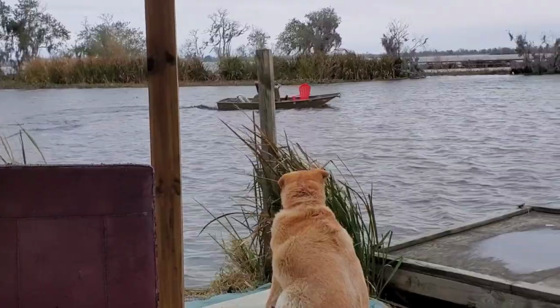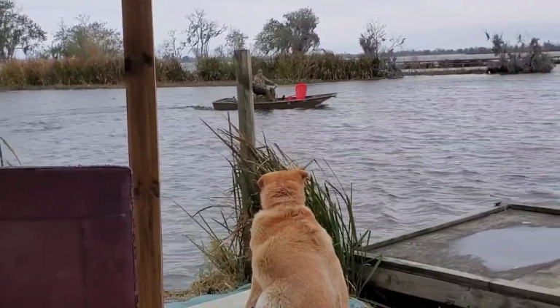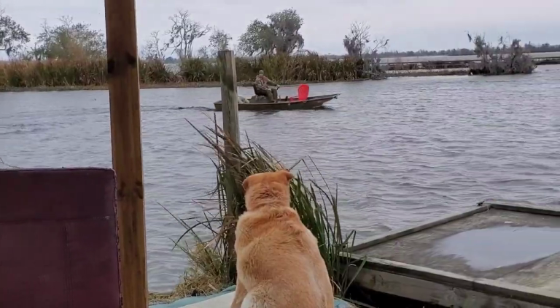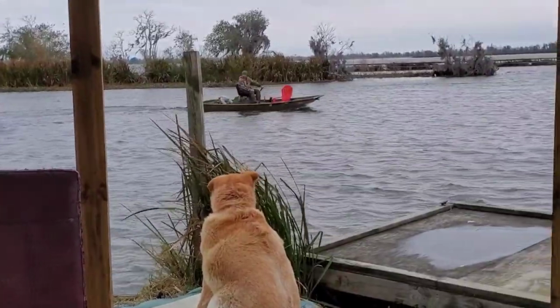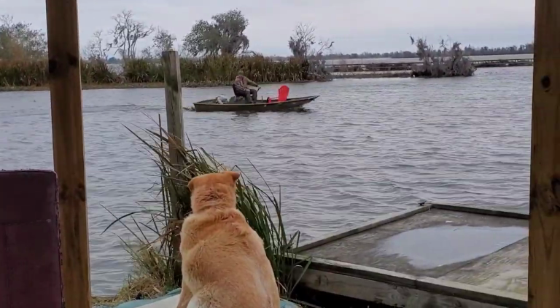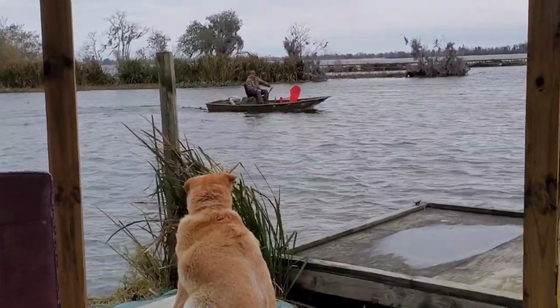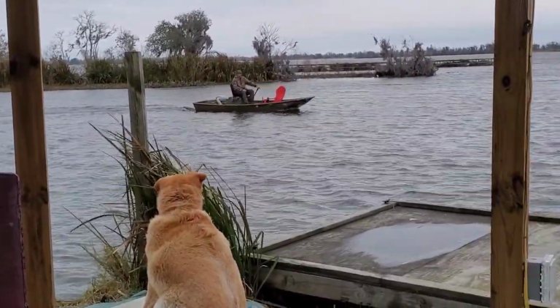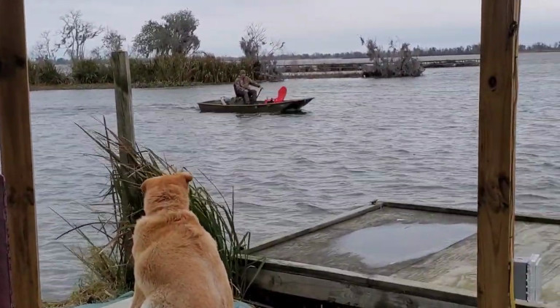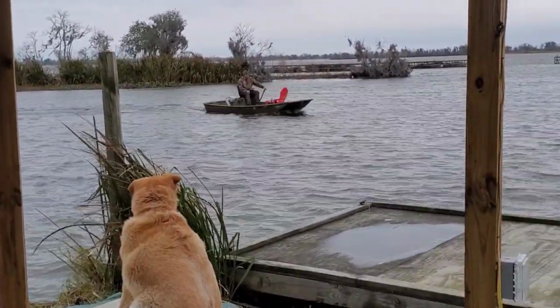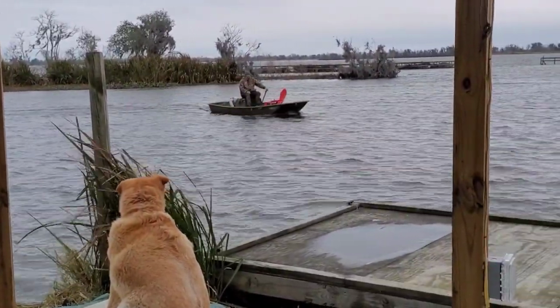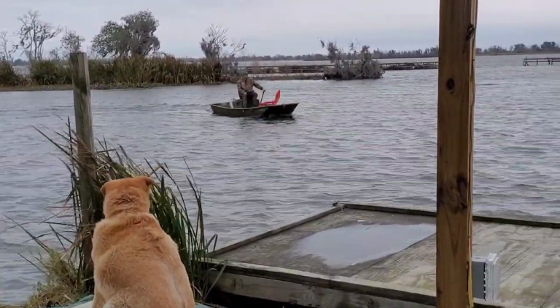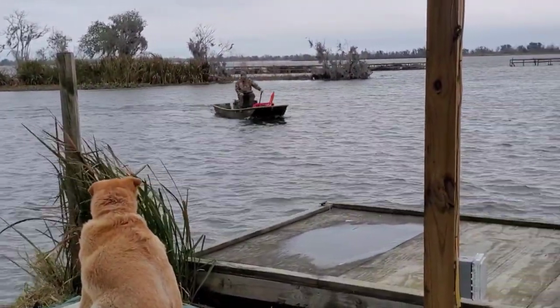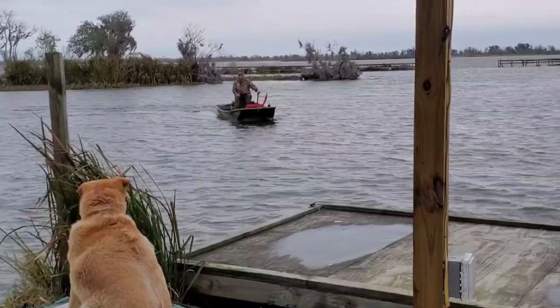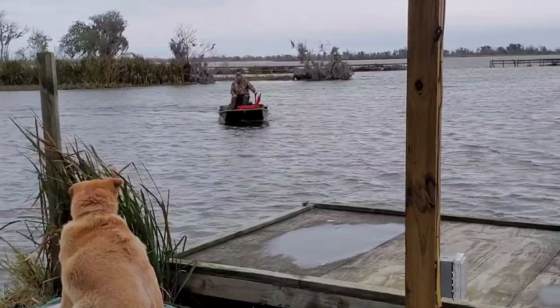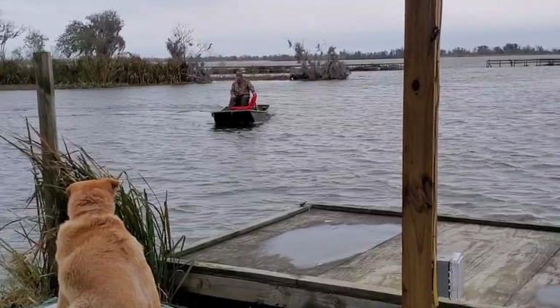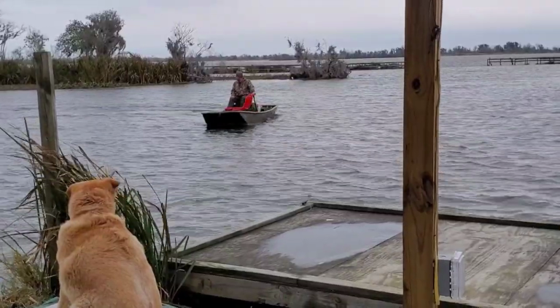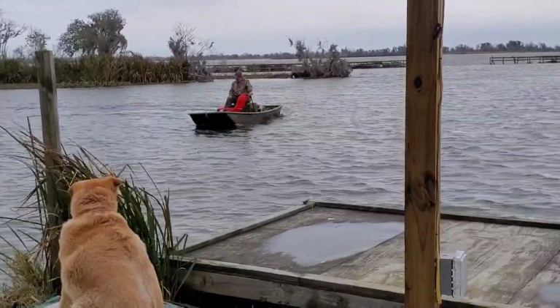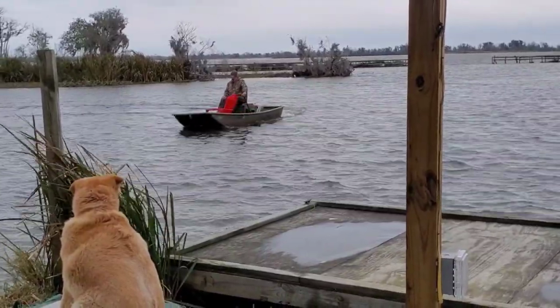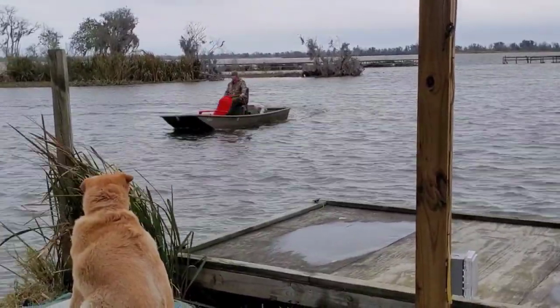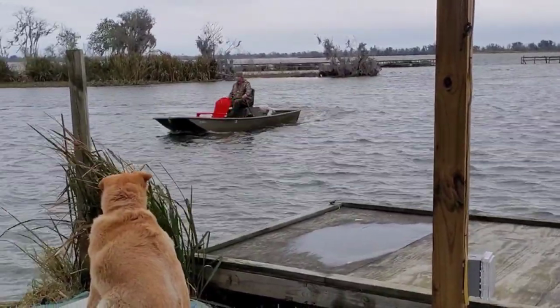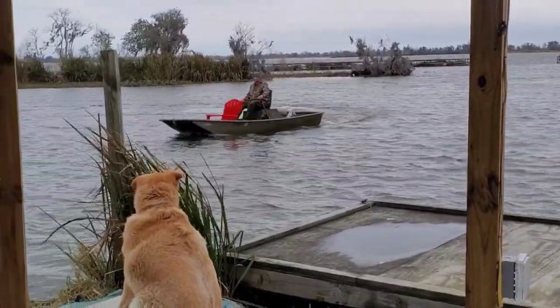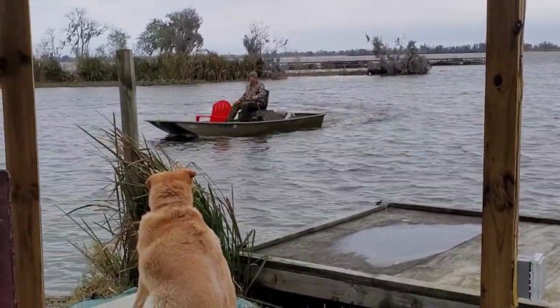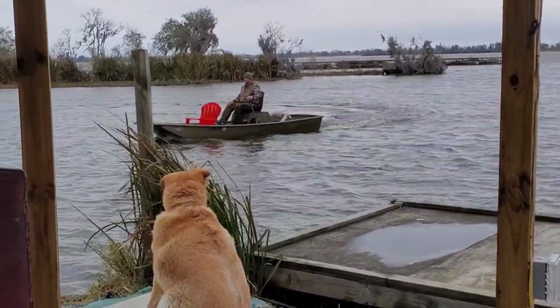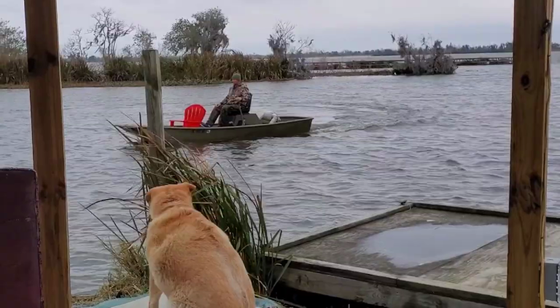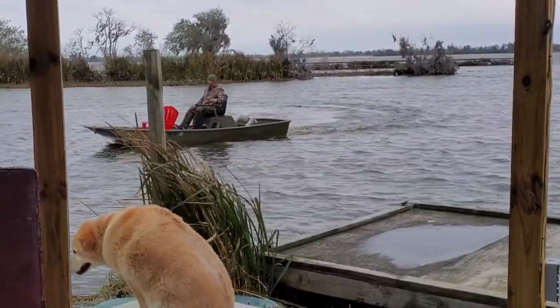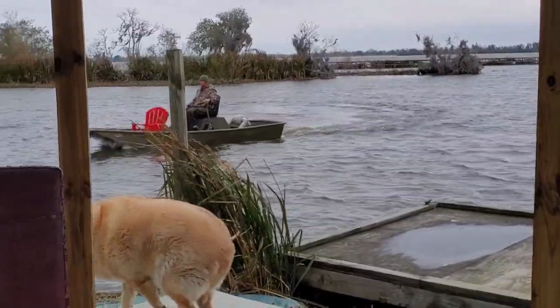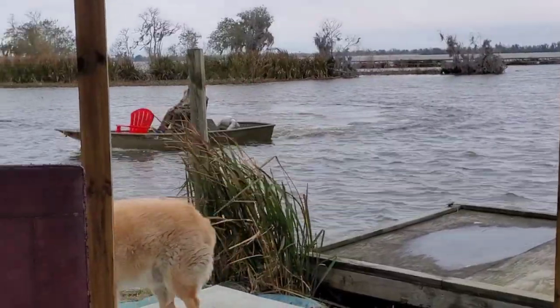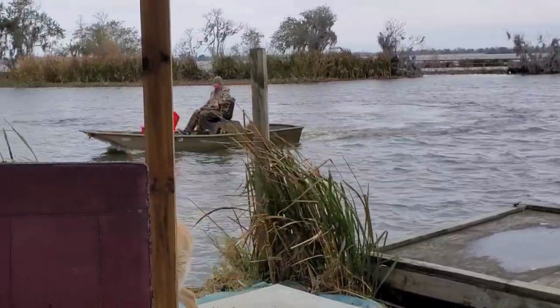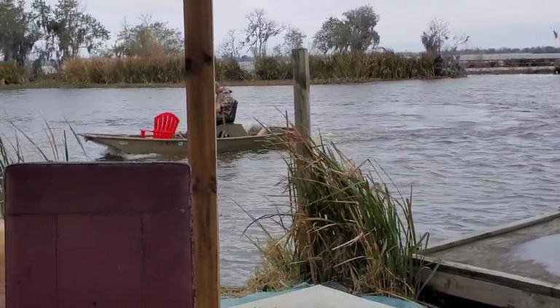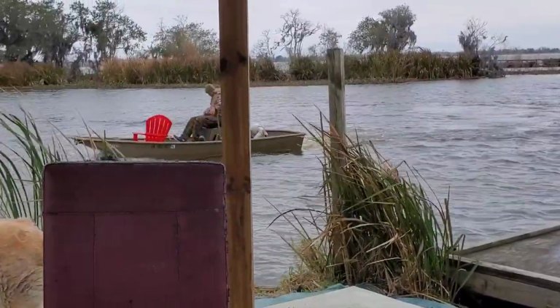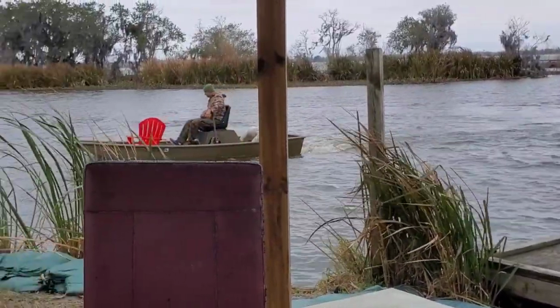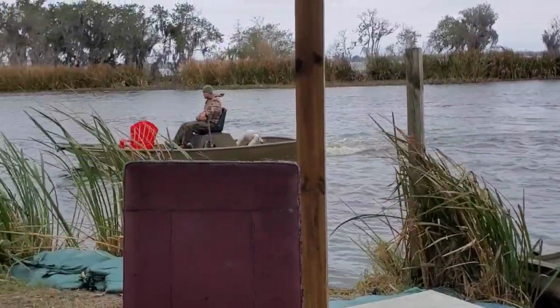While recording this video my buddy picked up a red chair that the wind blew in — it is quite windy today, but this microphone is actually doing an excellent job of keeping the wind out.